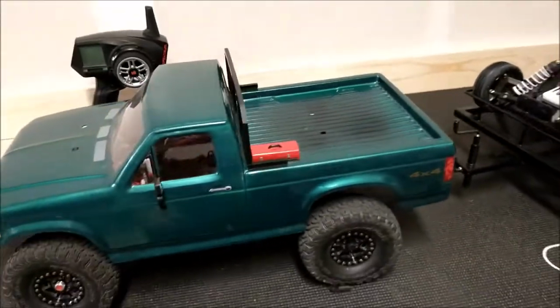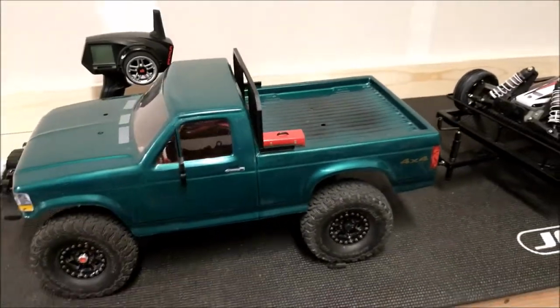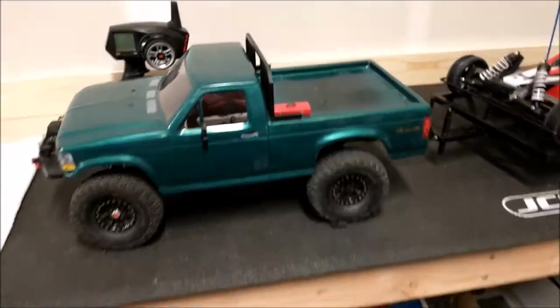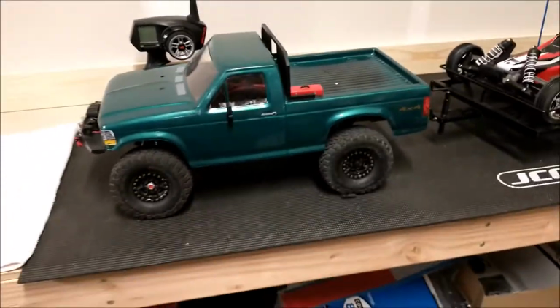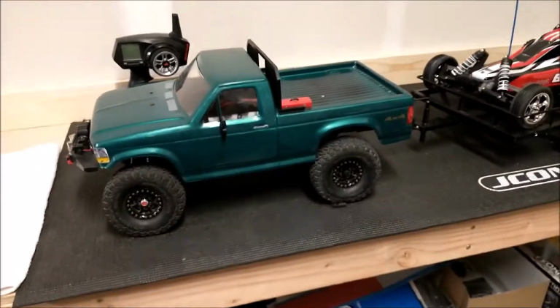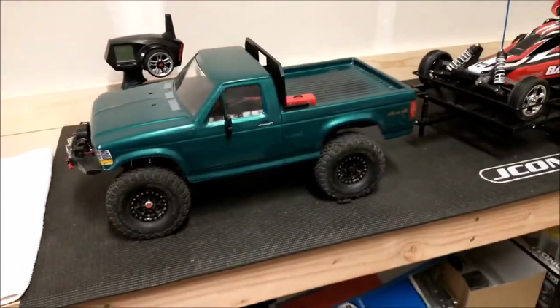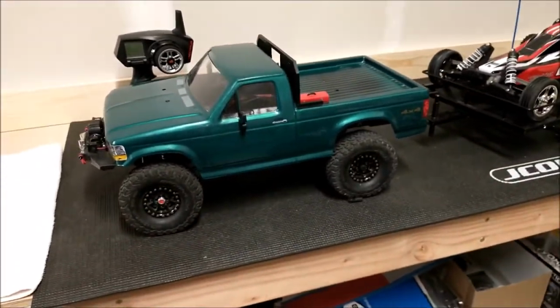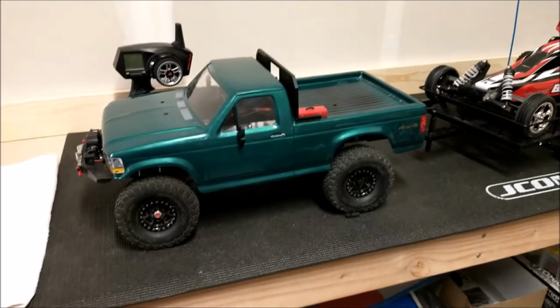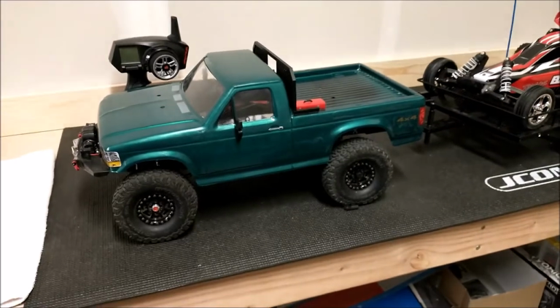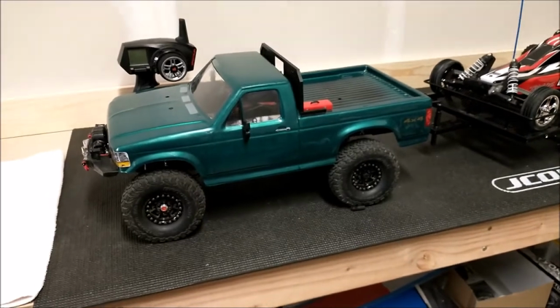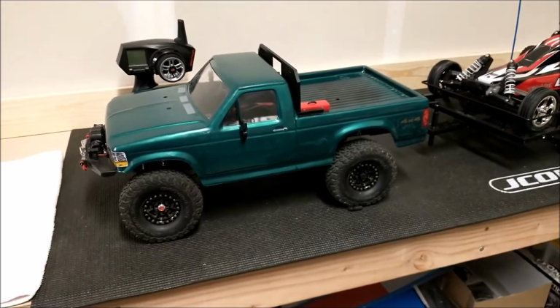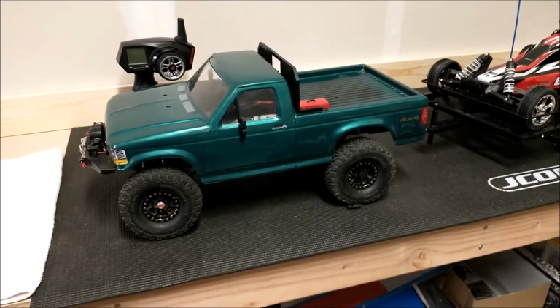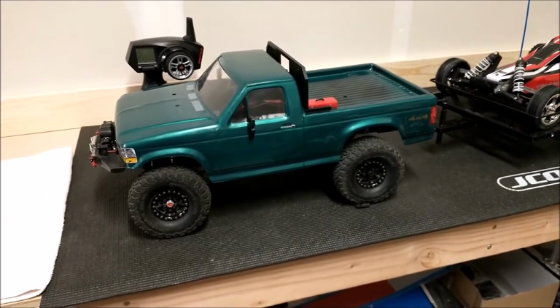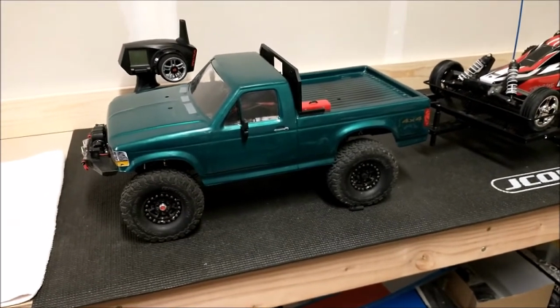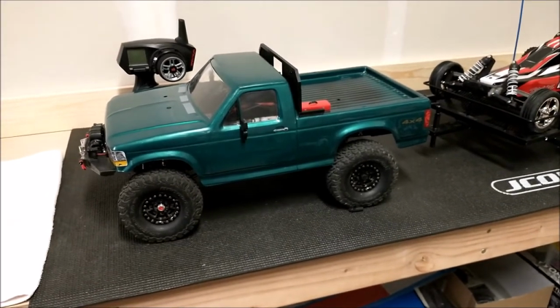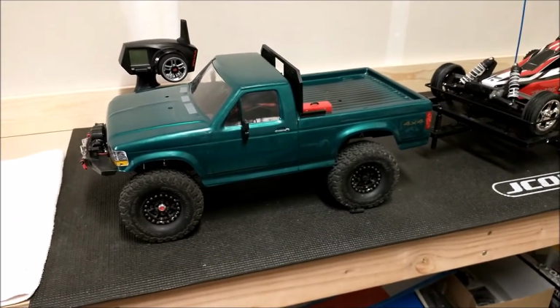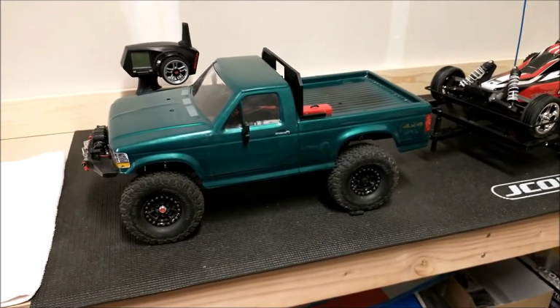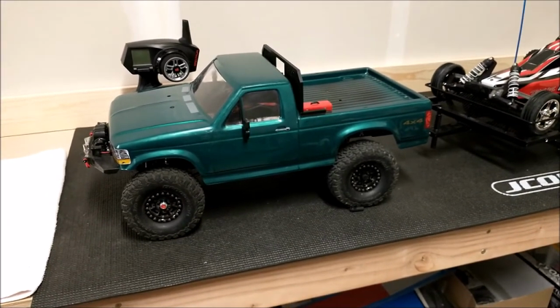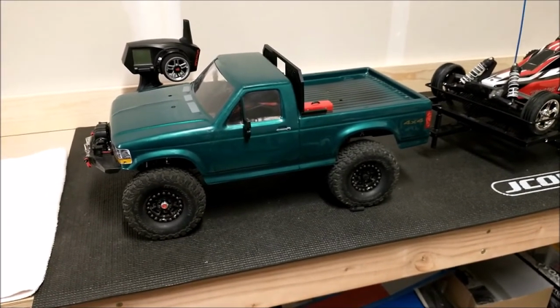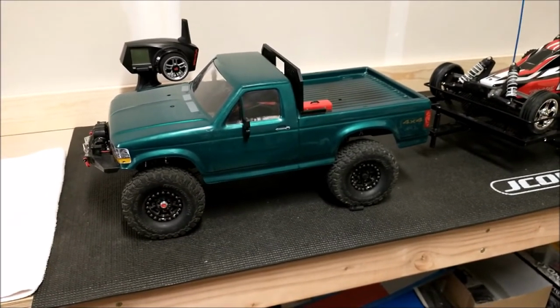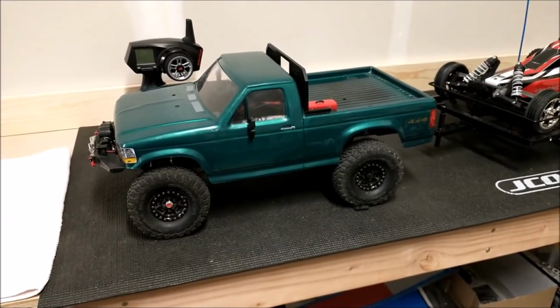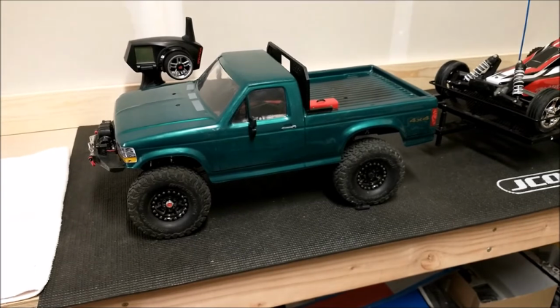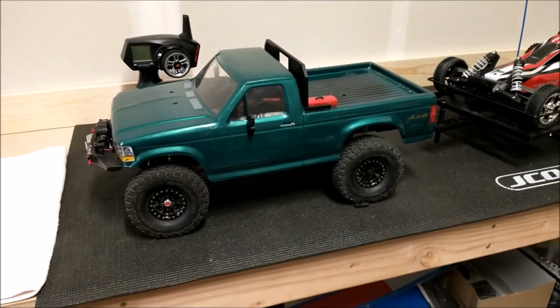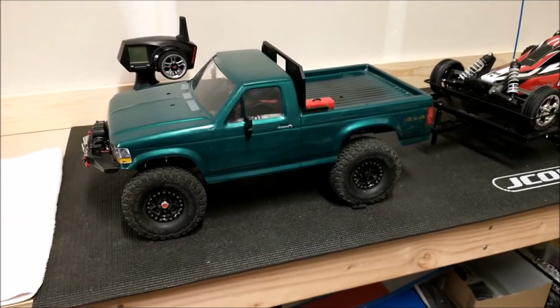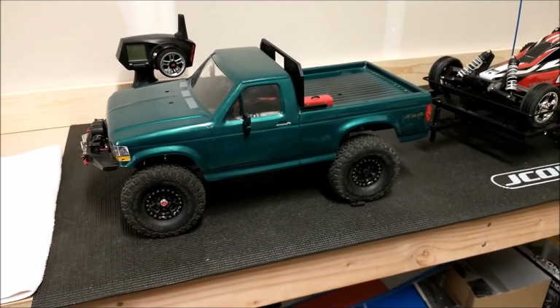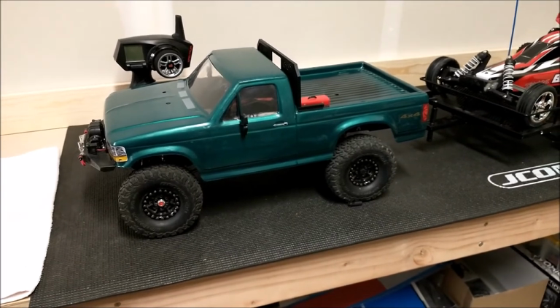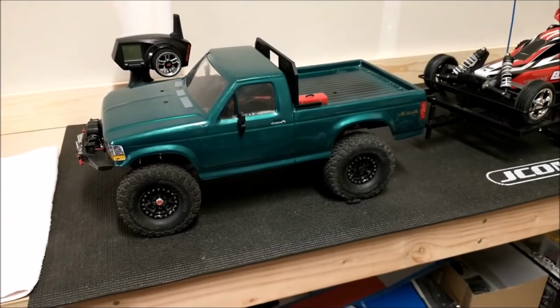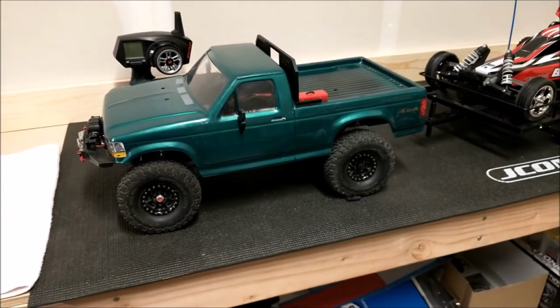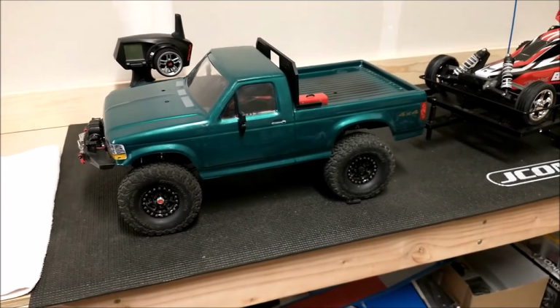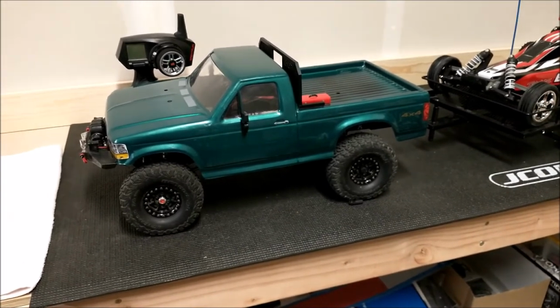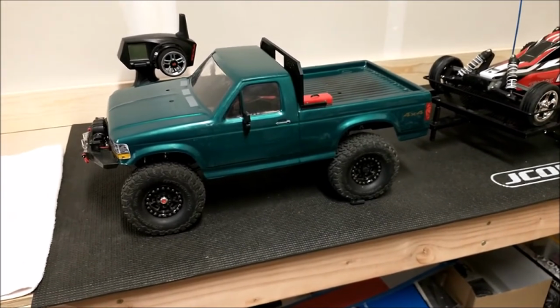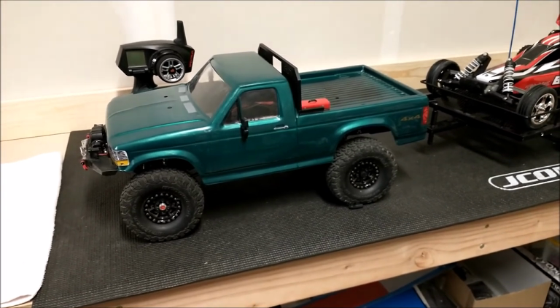Anyways guys, thanks for watching. This is just a little introduction to this kit — I'll probably do a few more videos on it as I change things out. I wanted to do just a little introductory overview on it. Thanks for watching, and I'll see you next time.